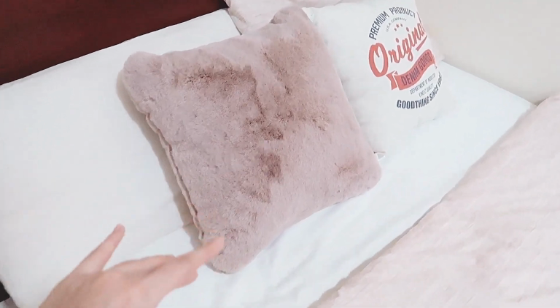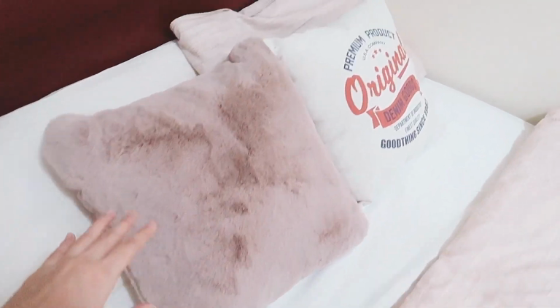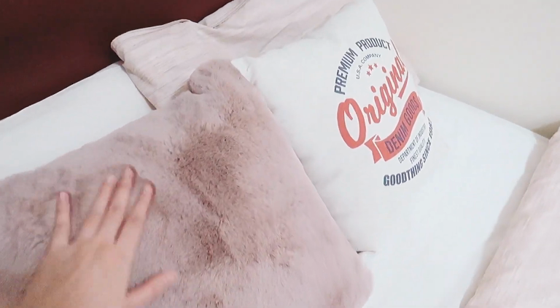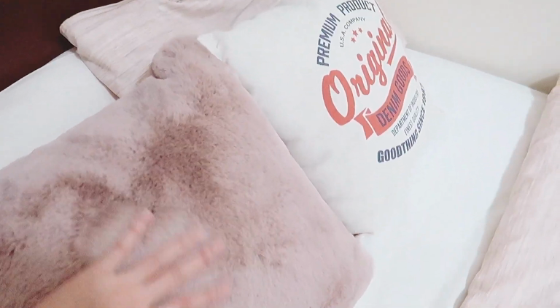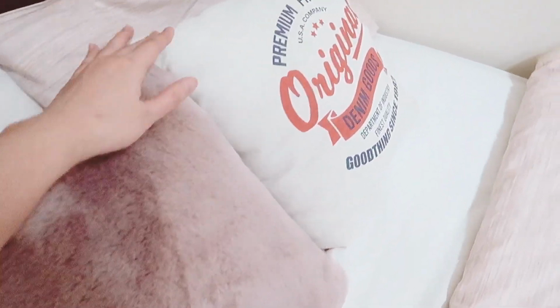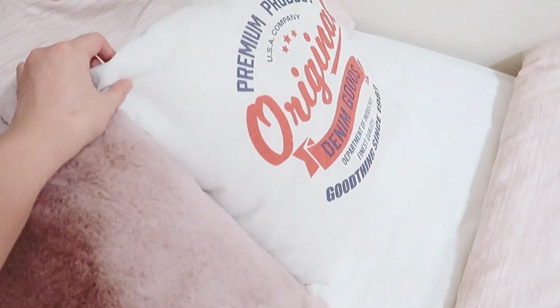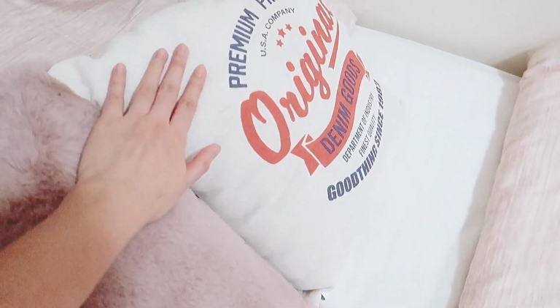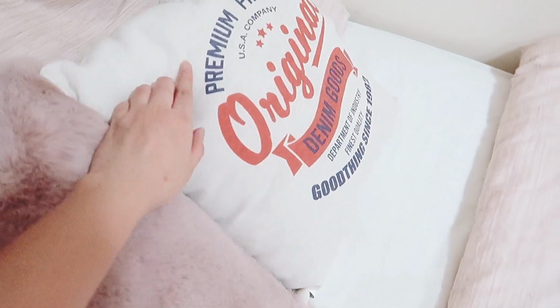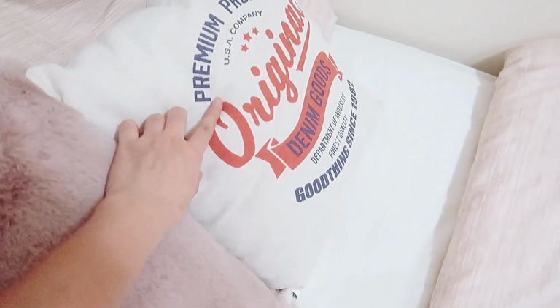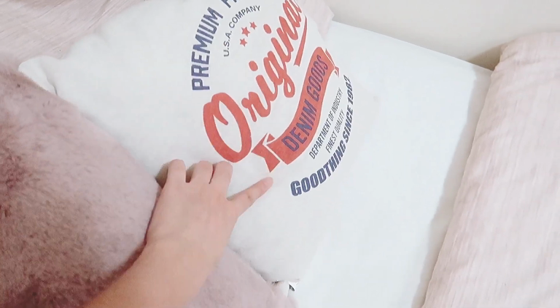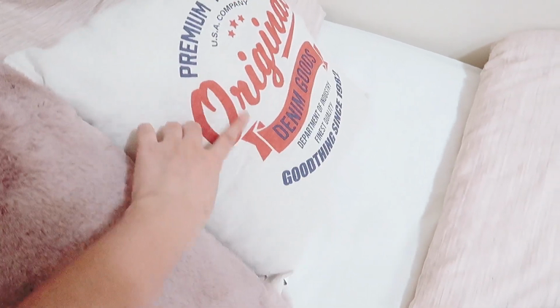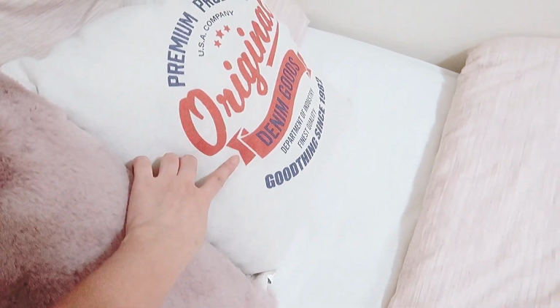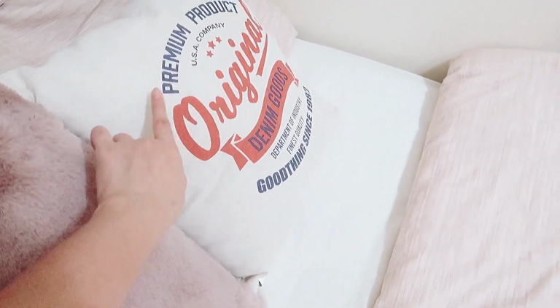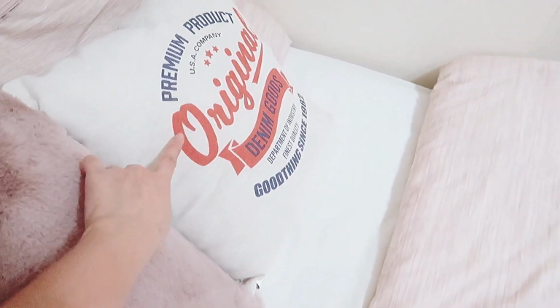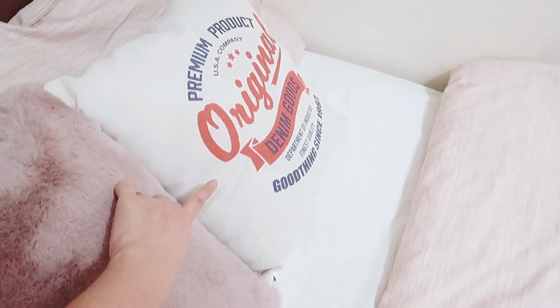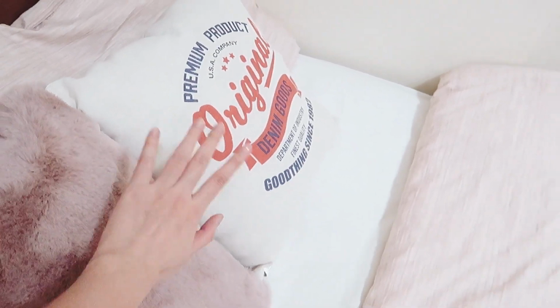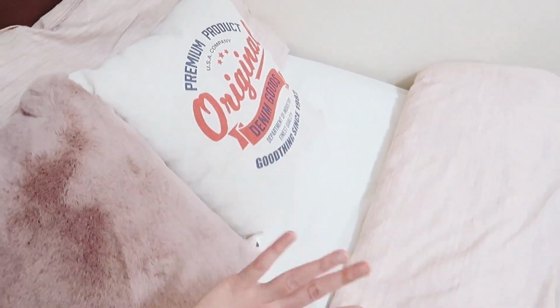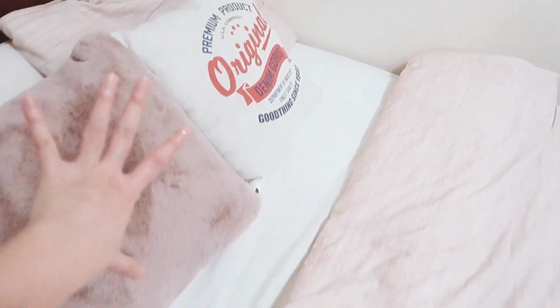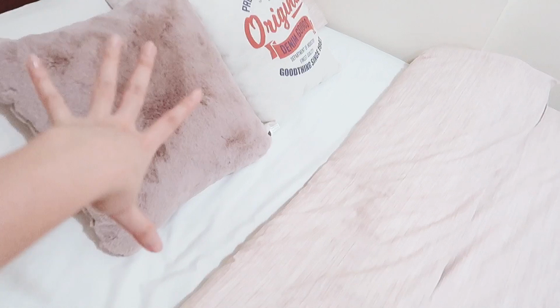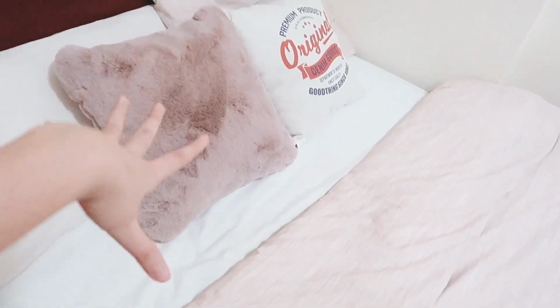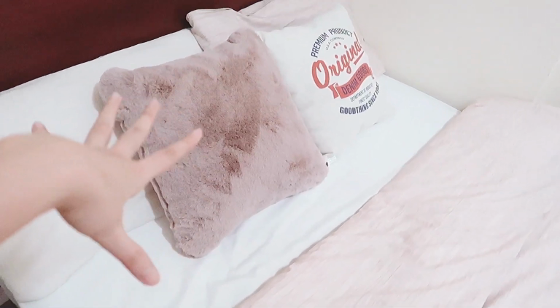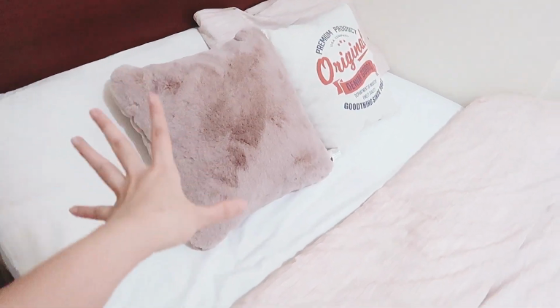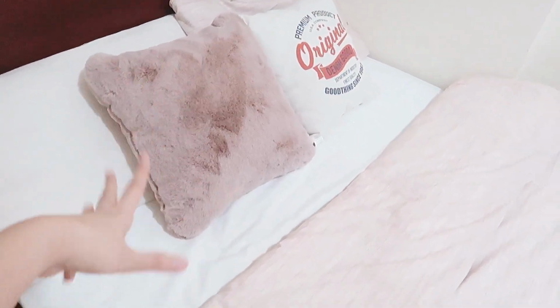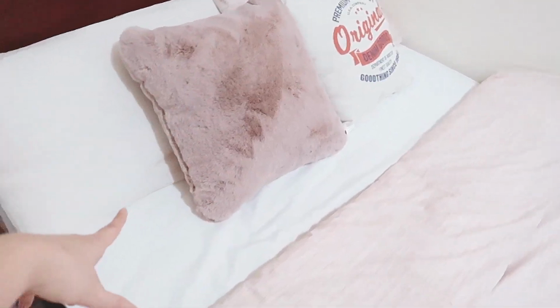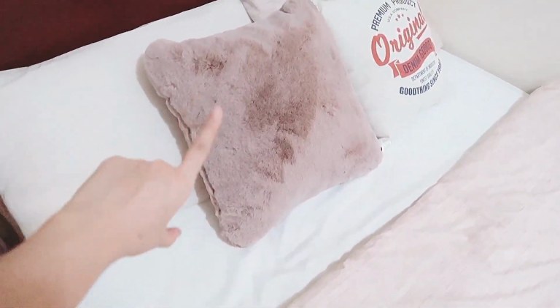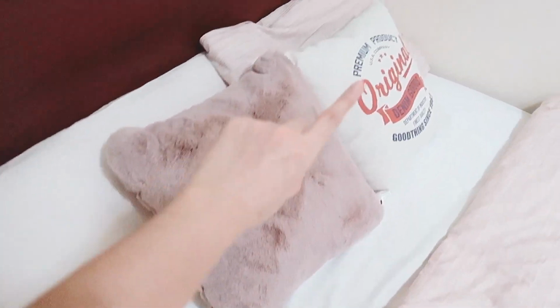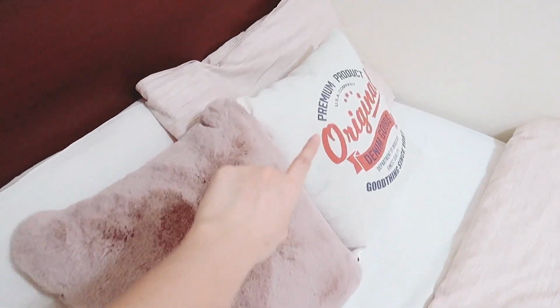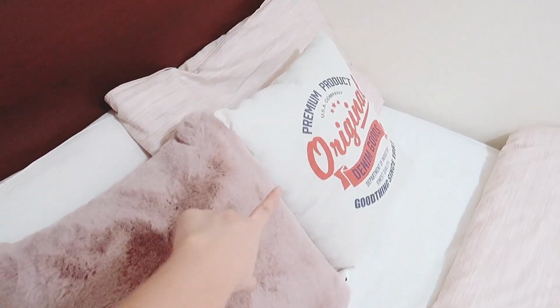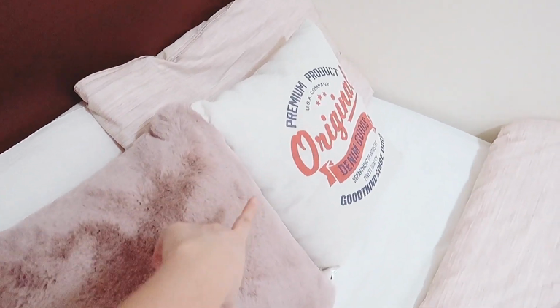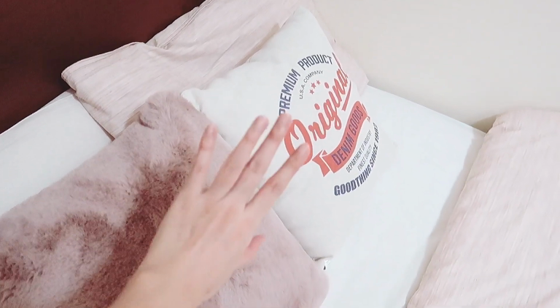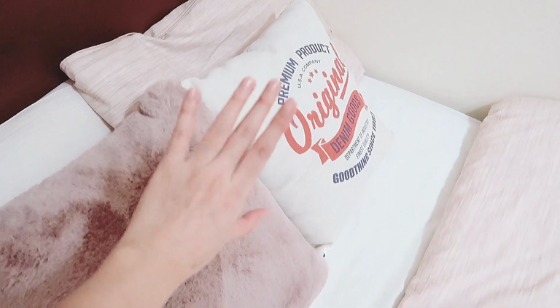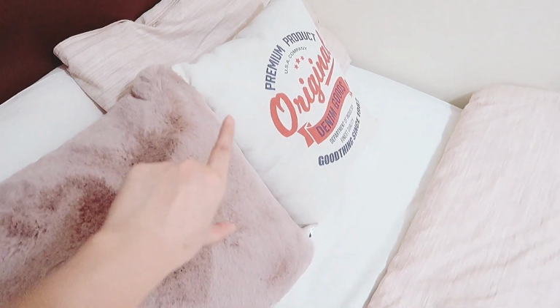Ada juga cushion dengan motif tulisan-tulisan gitu, belinya di Daiso, biar agak rame karena yang lain polos-polos. Dan ini aku beli yang motif-motif.